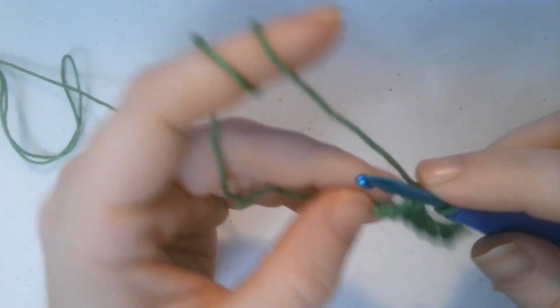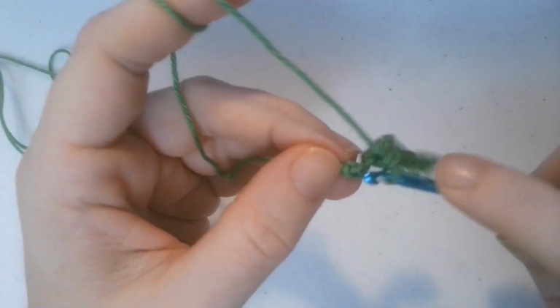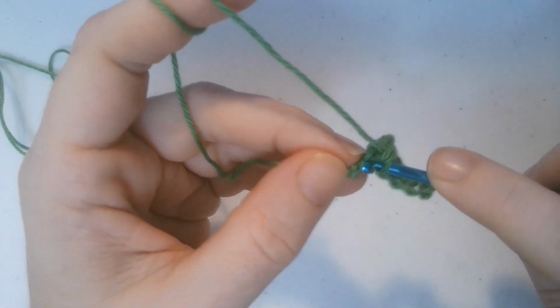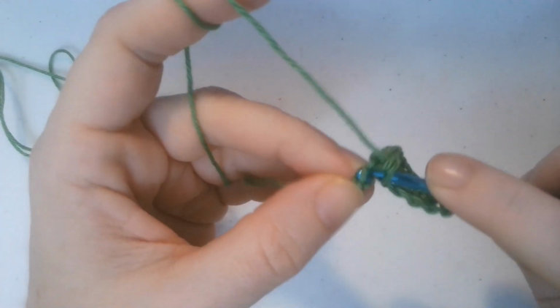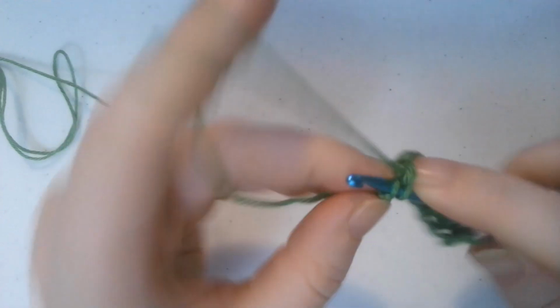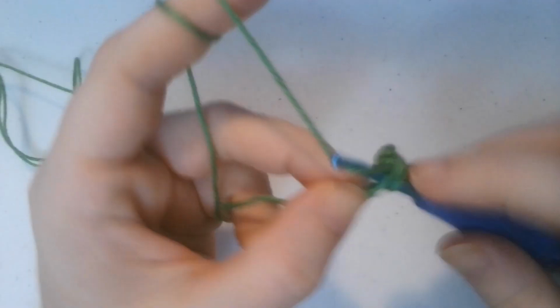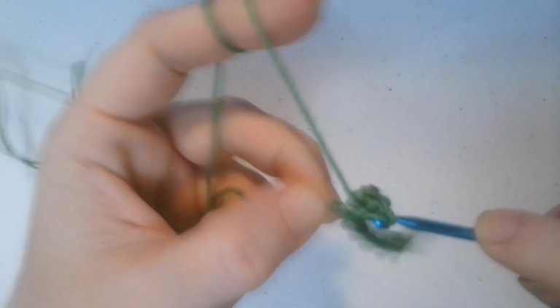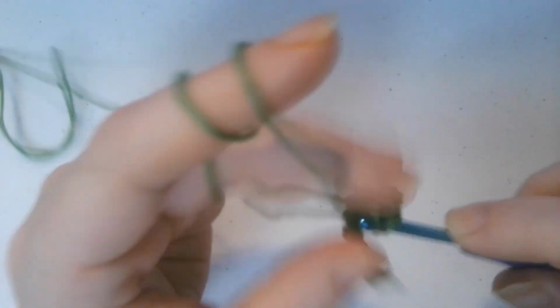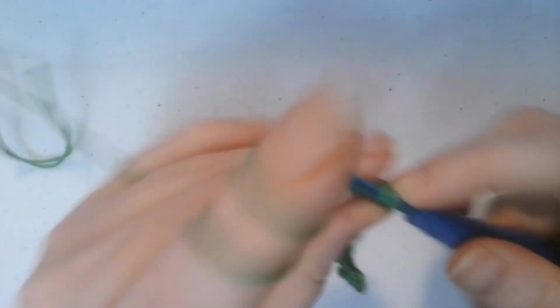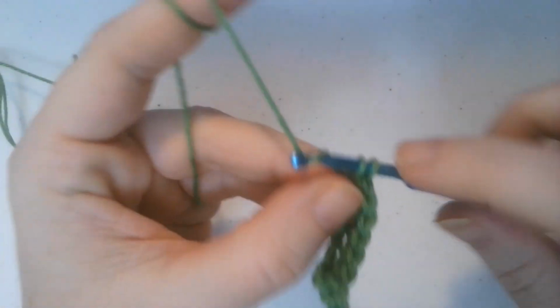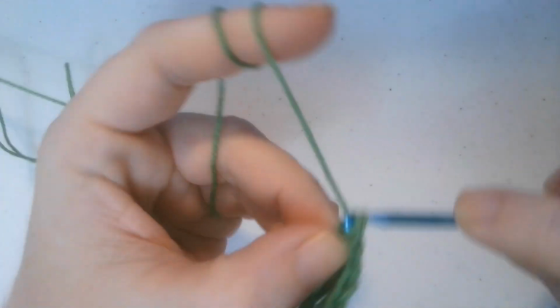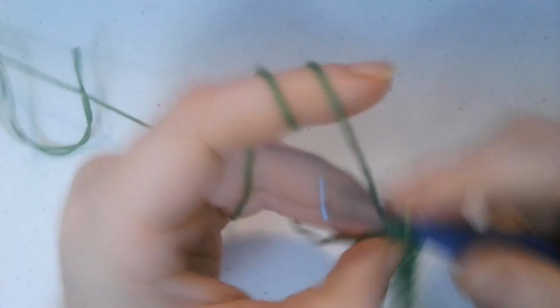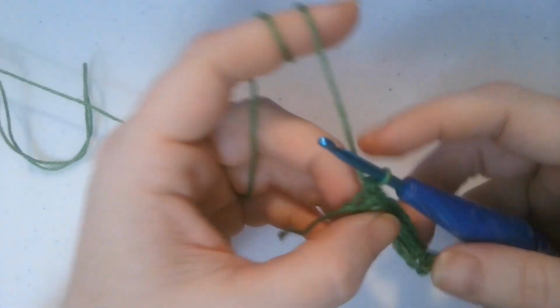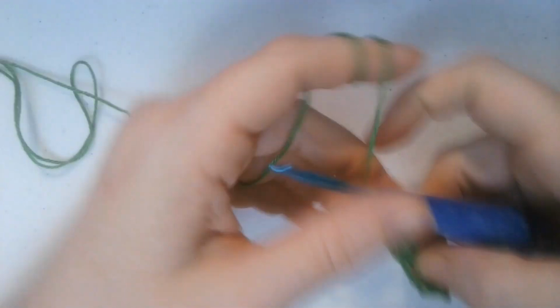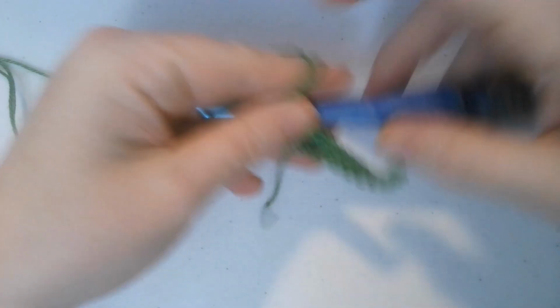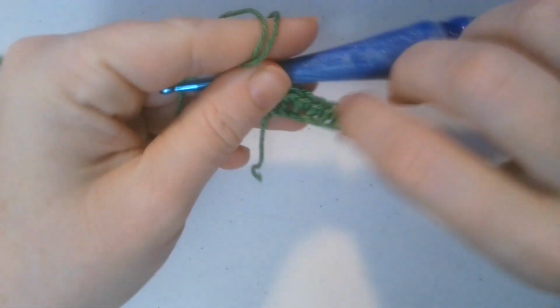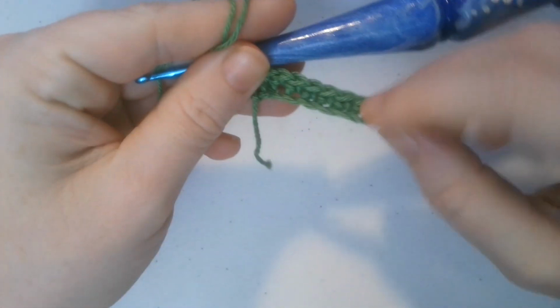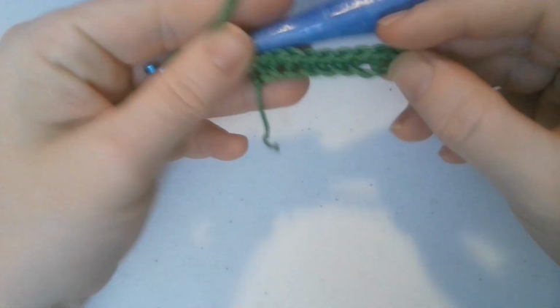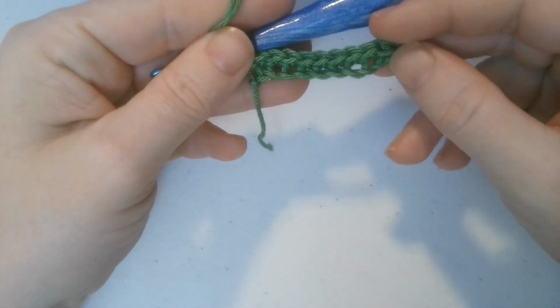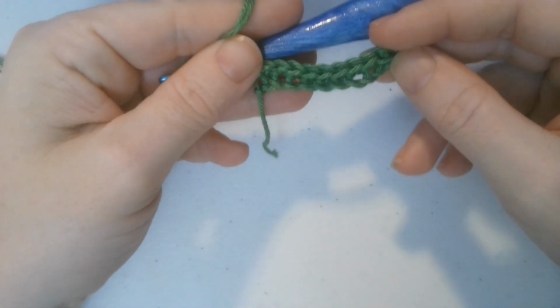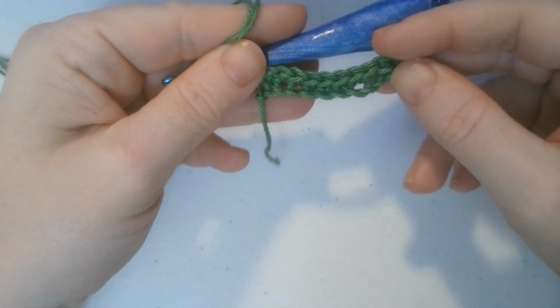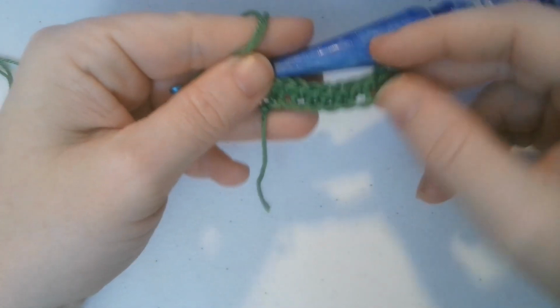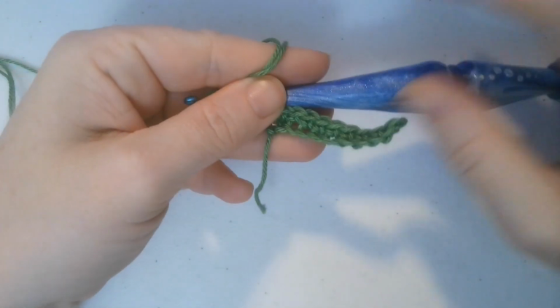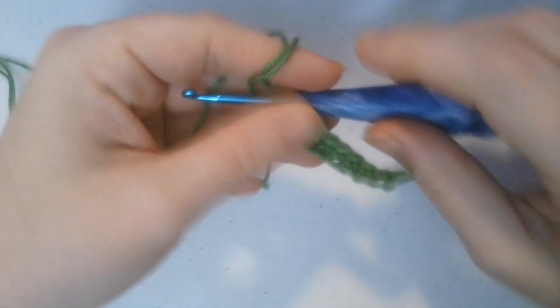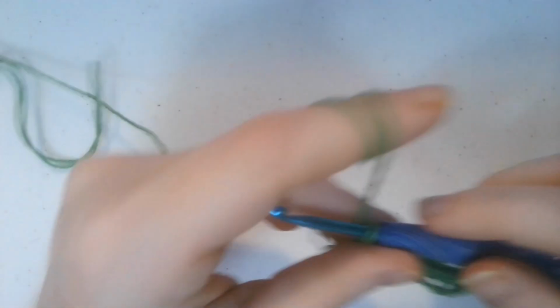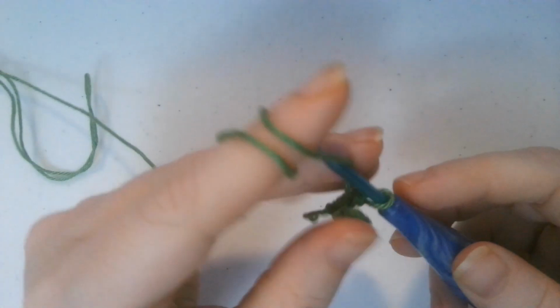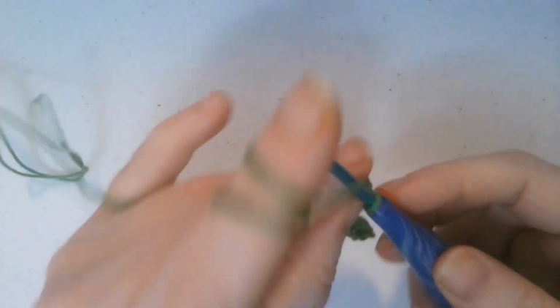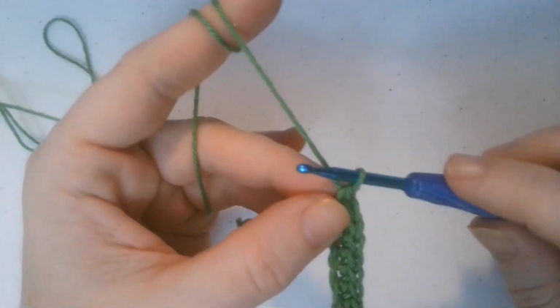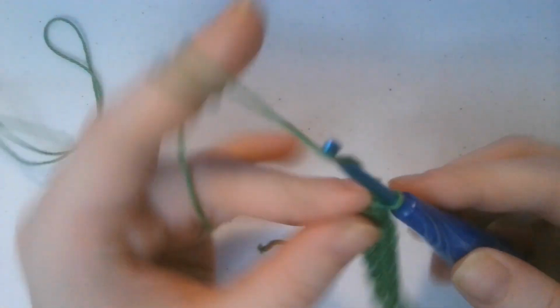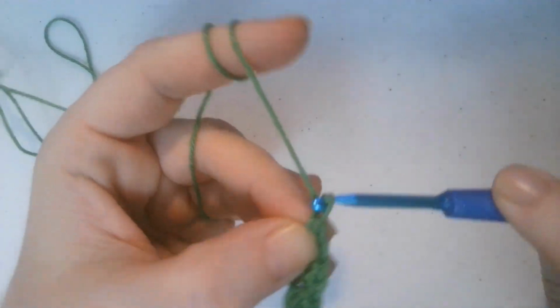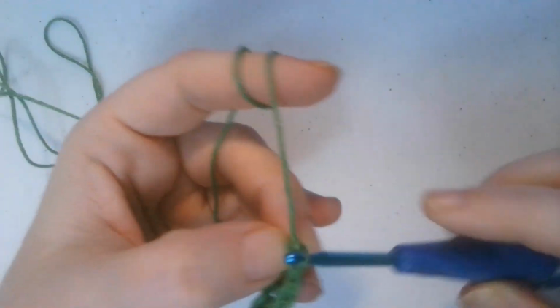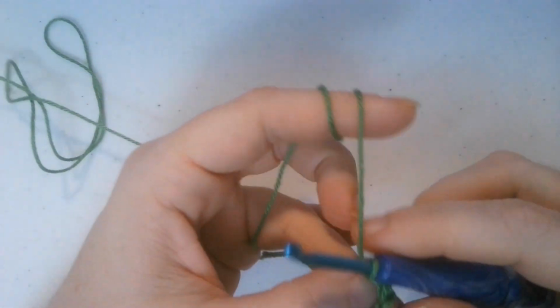Nine and ten is our last stitch, our last single crochet - so it's going to look like this. Then you're going to chain up one and turn your work.